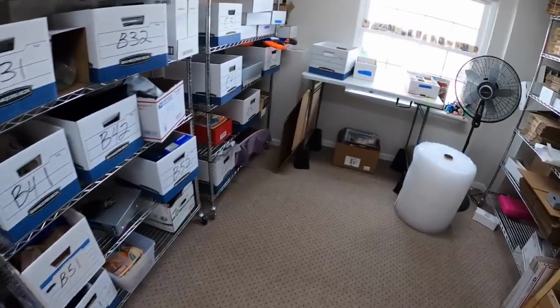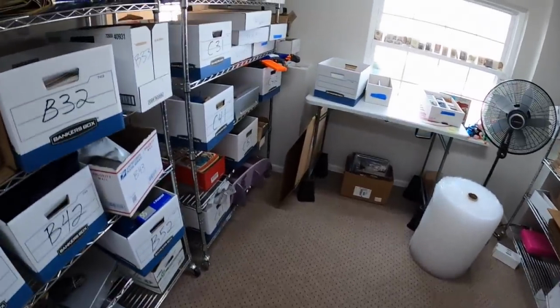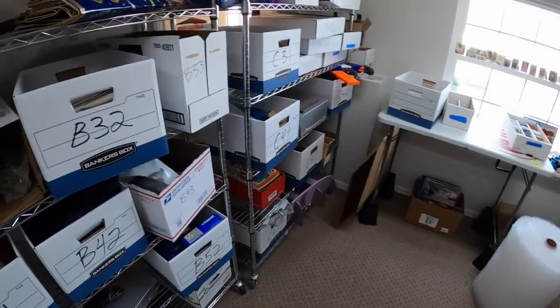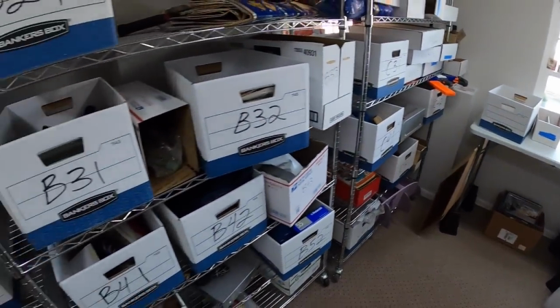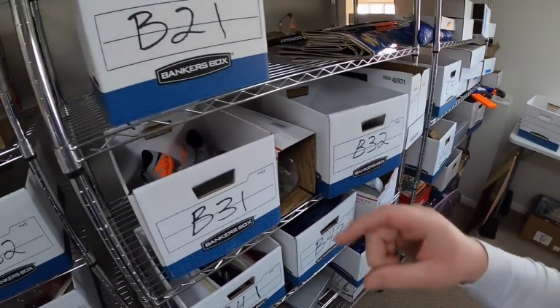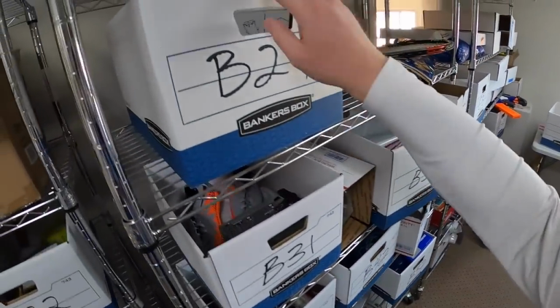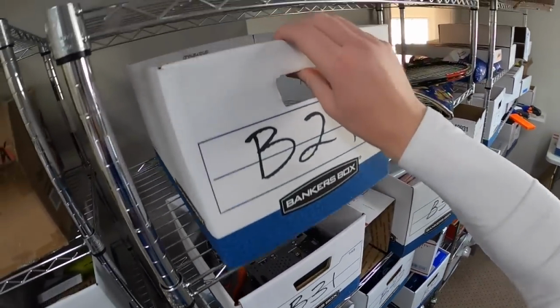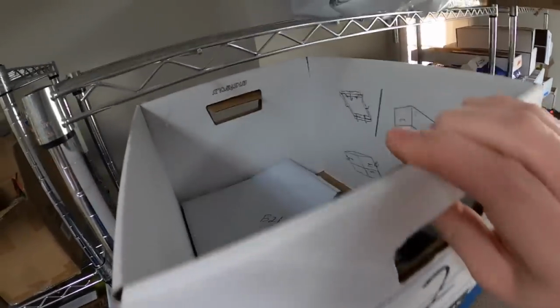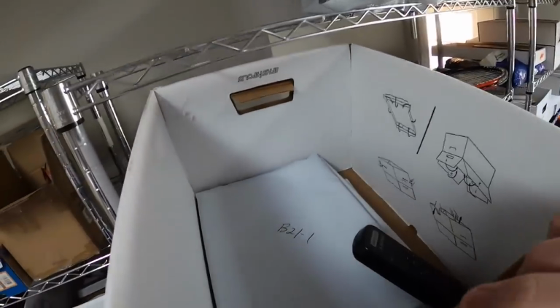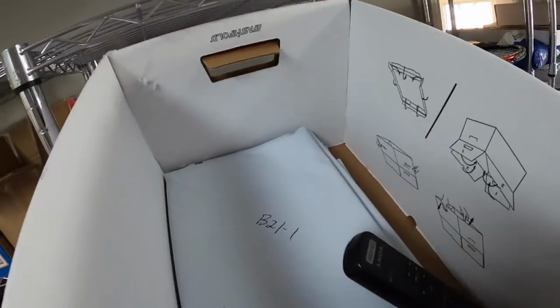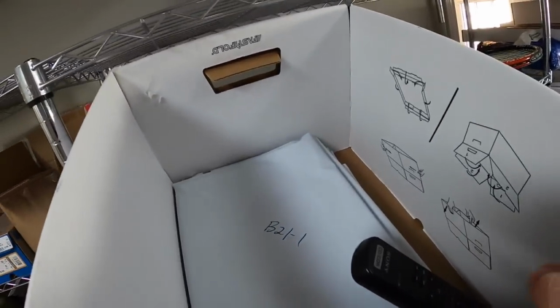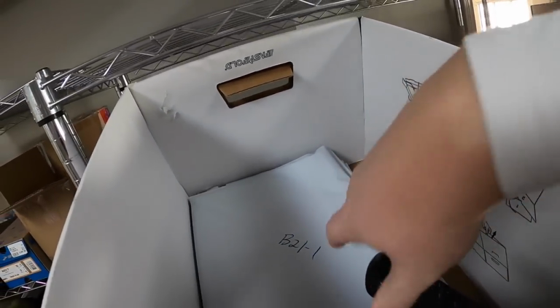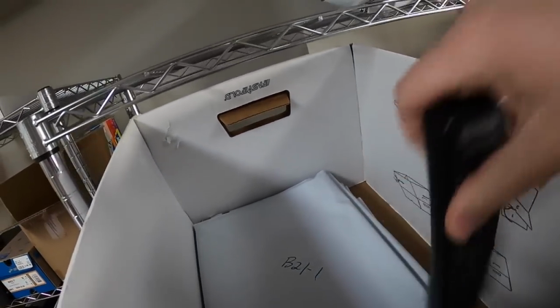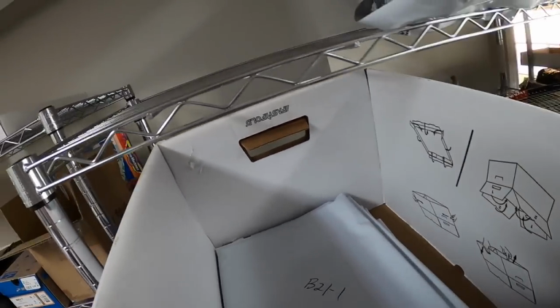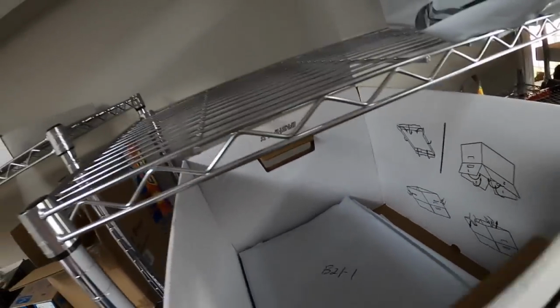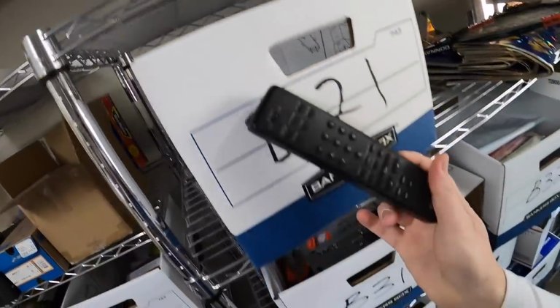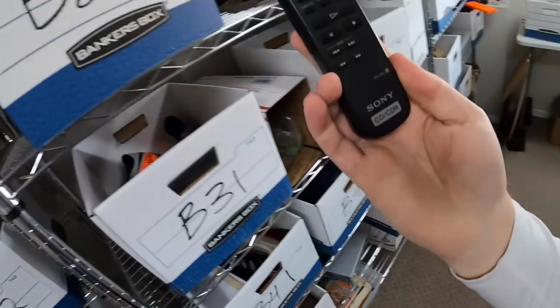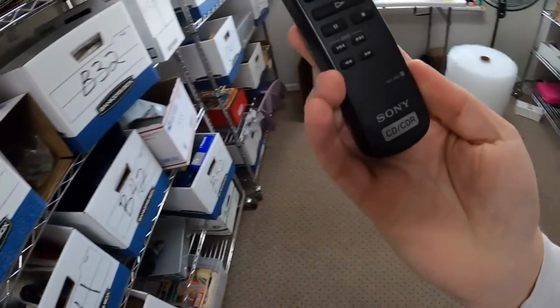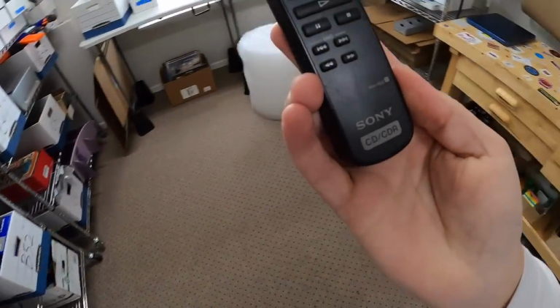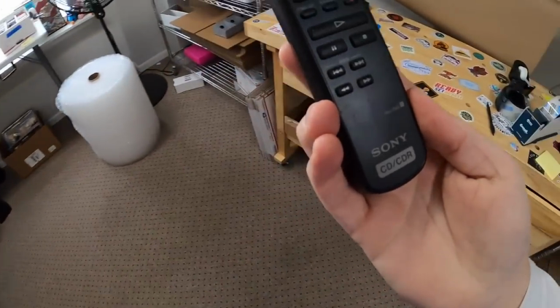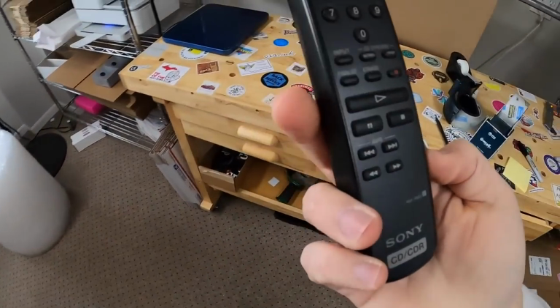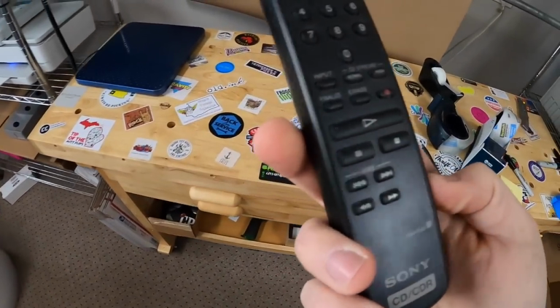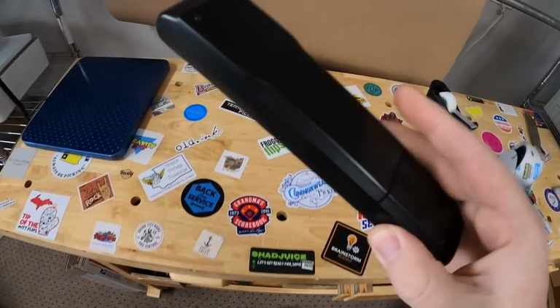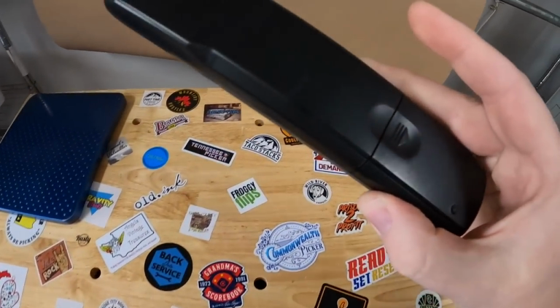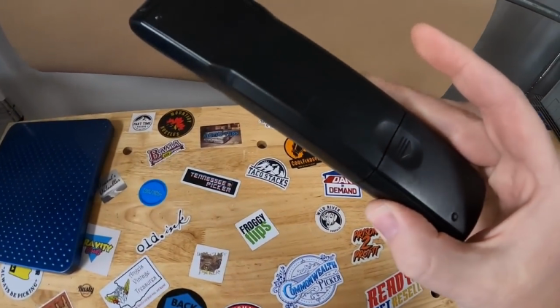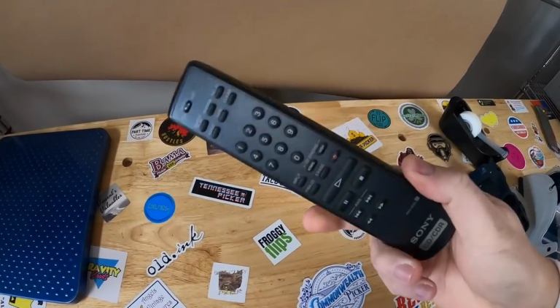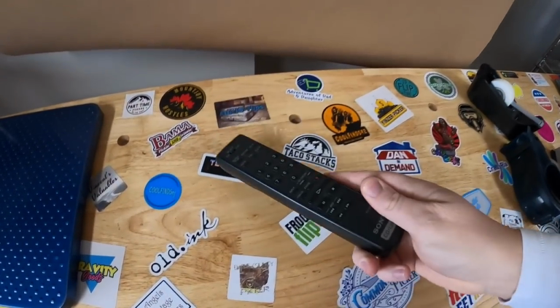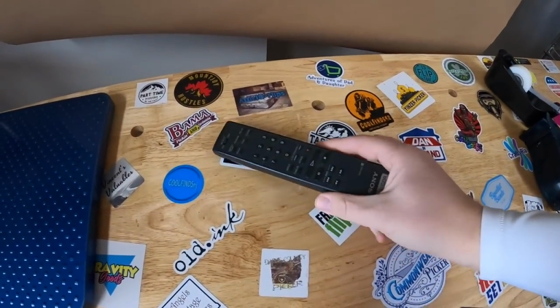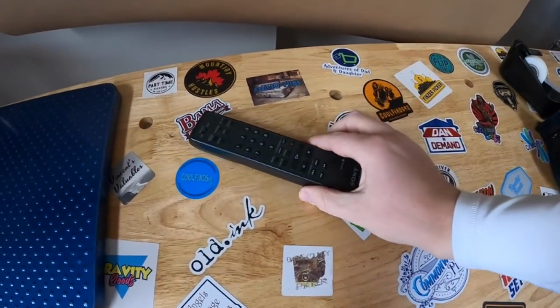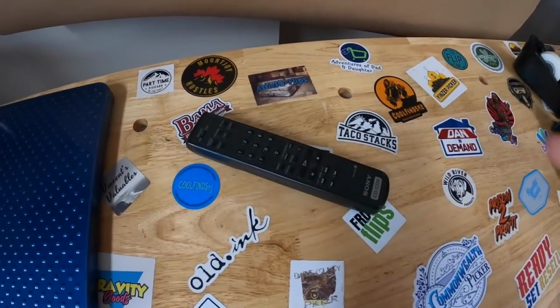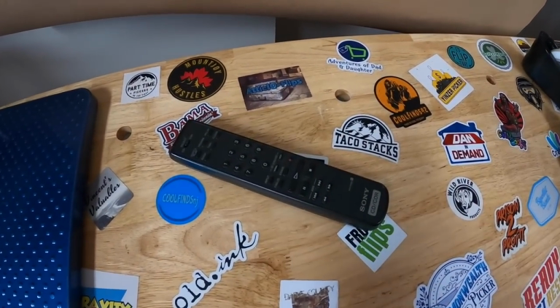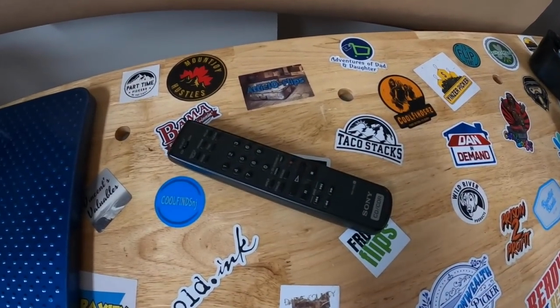Next we are coming — oh, walked right past it. We're coming to B21. This is a Sony remote for a CD player. I'm surprised it sold to be honest with you. It sold for $19.99 free shipping.